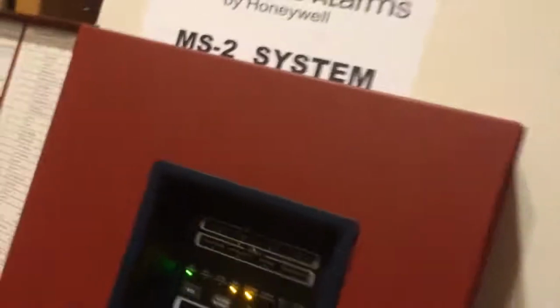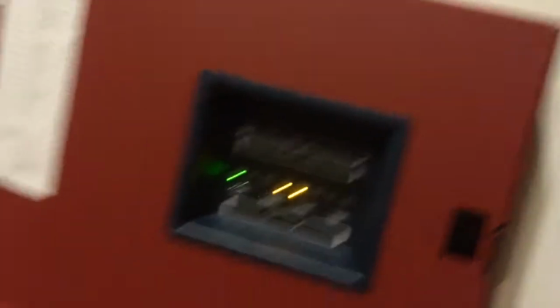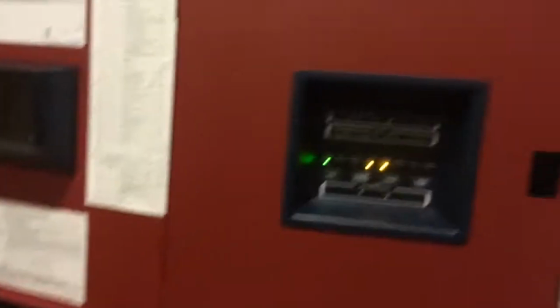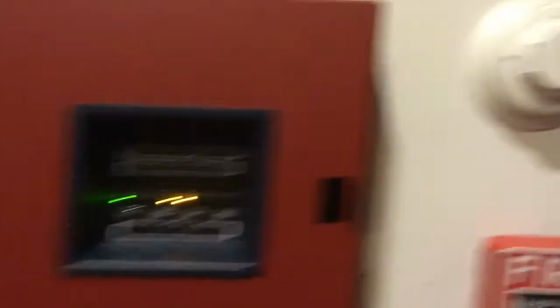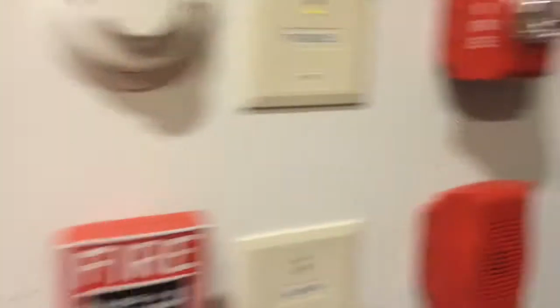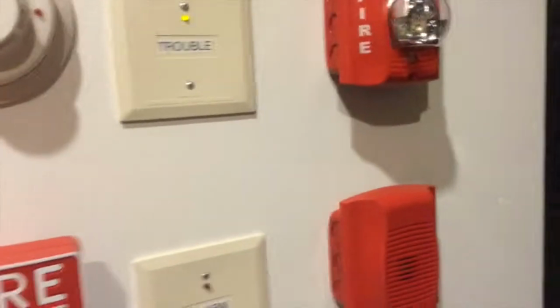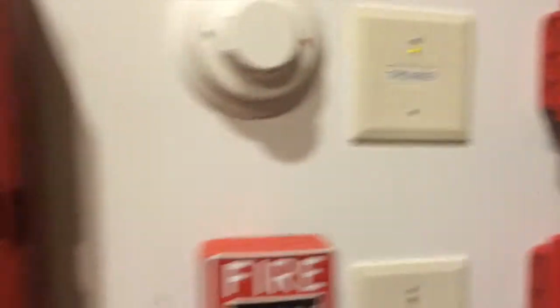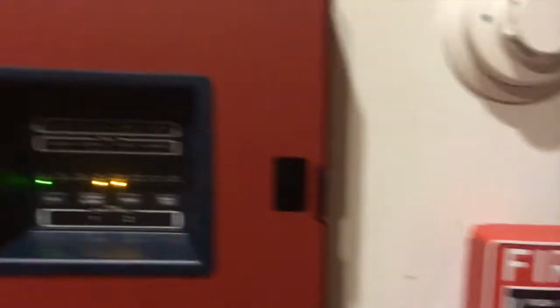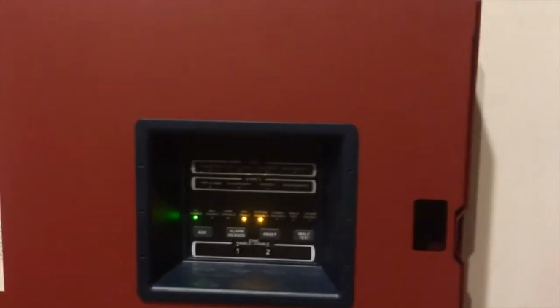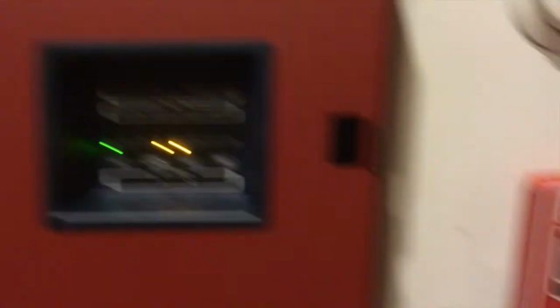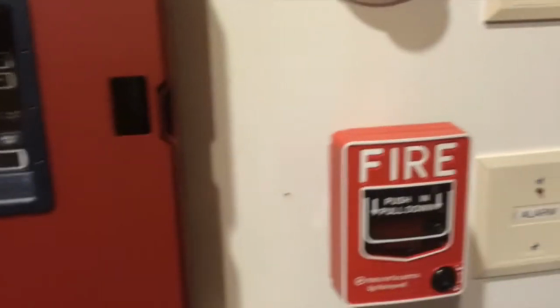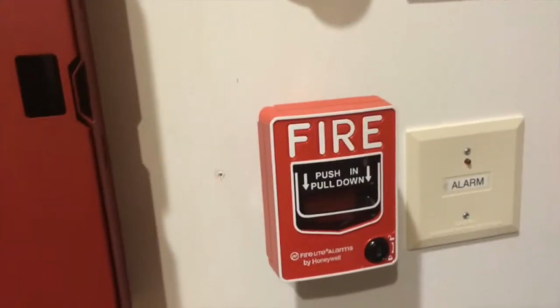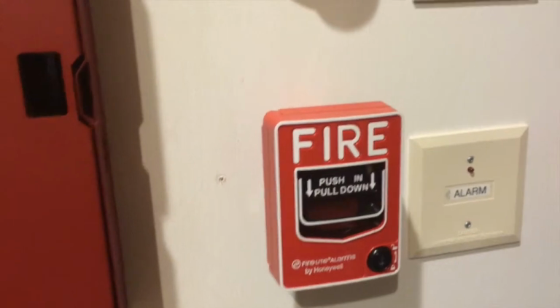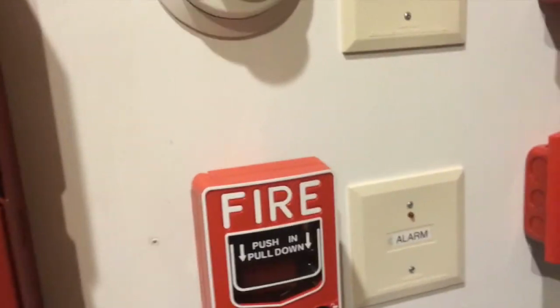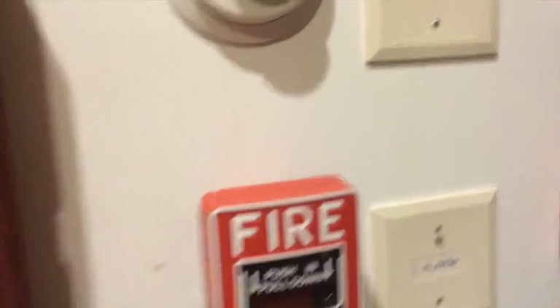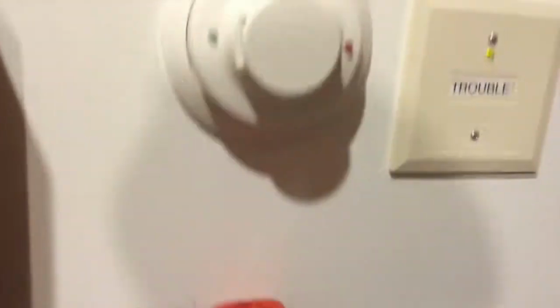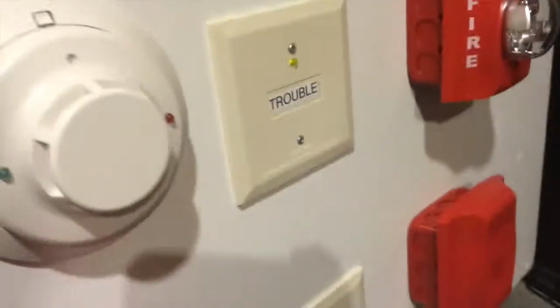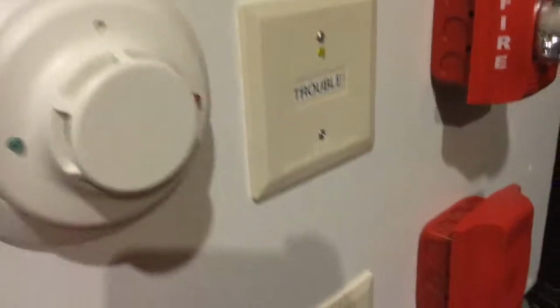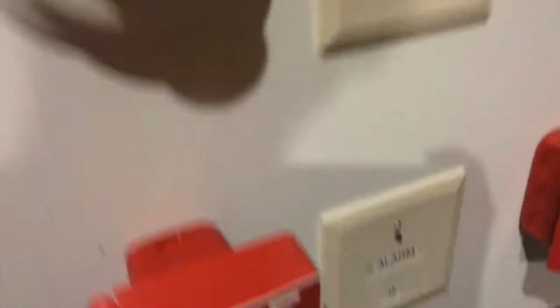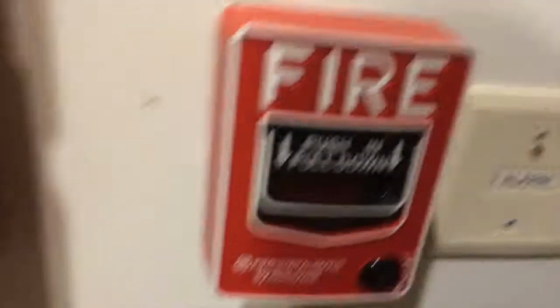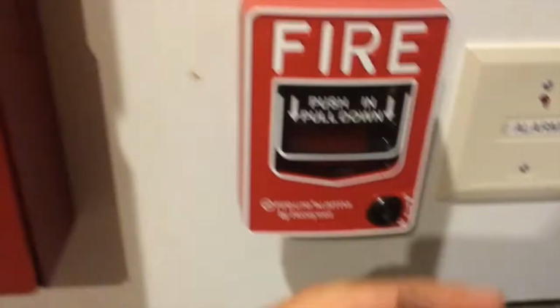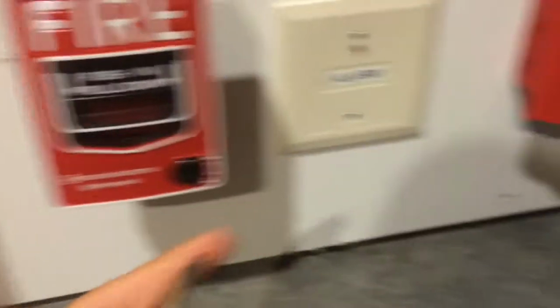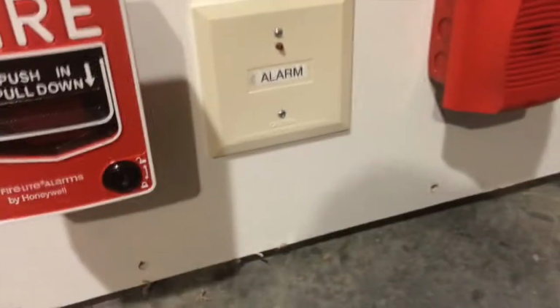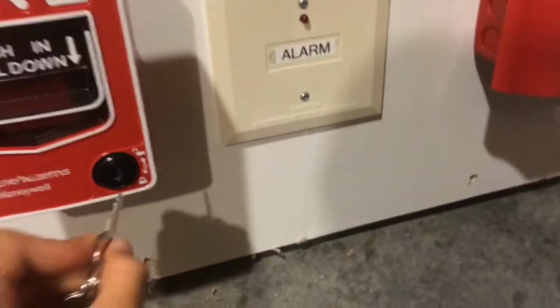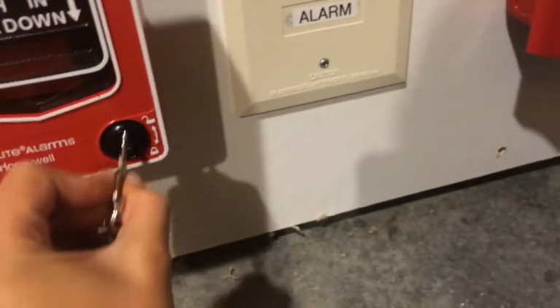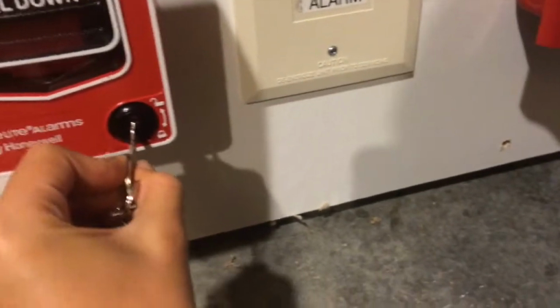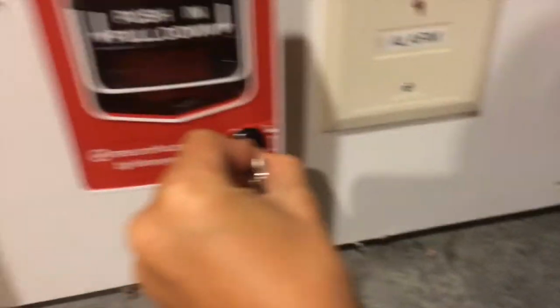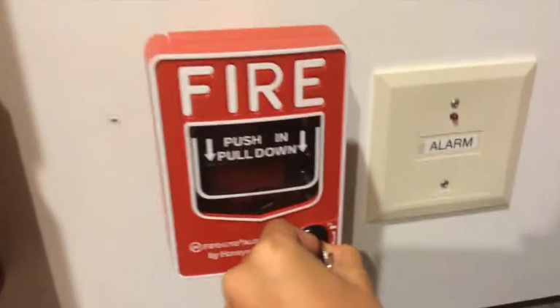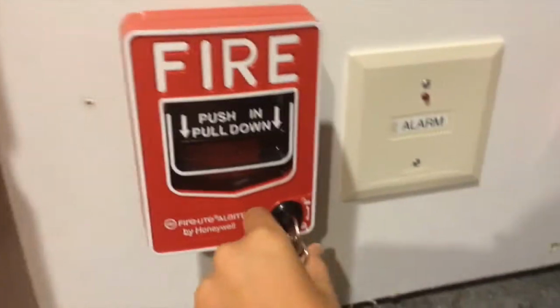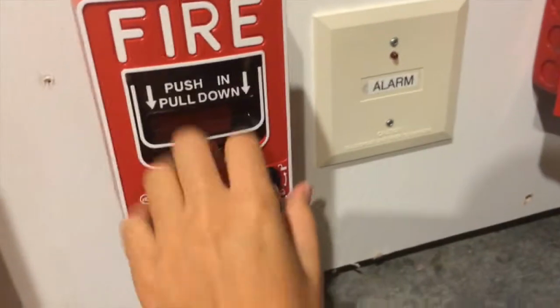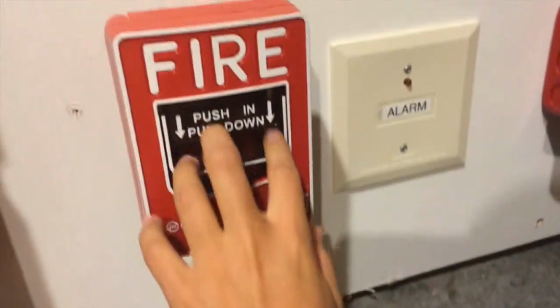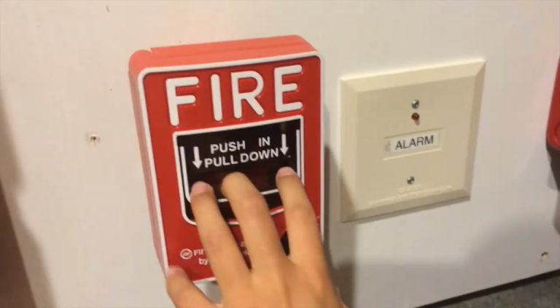So that's basically the system. I'm going to go ahead and pull the alarm — let me quickly get my keys. Without further ado, here we go.